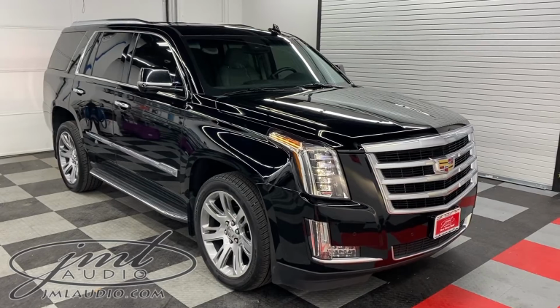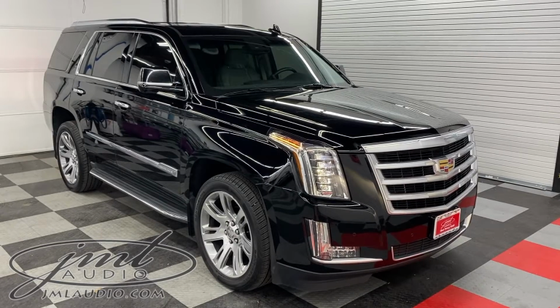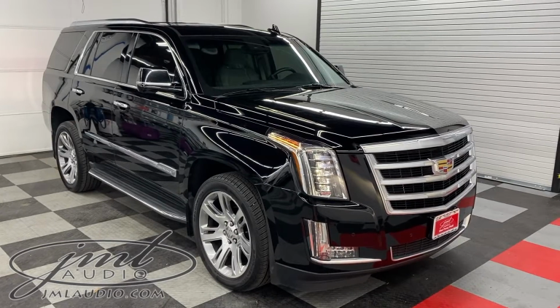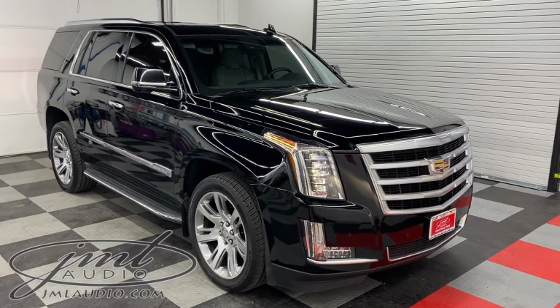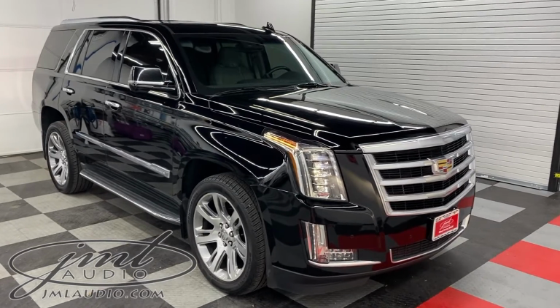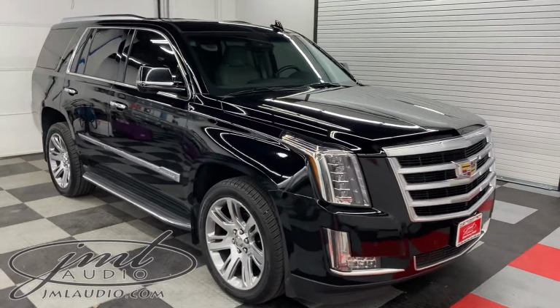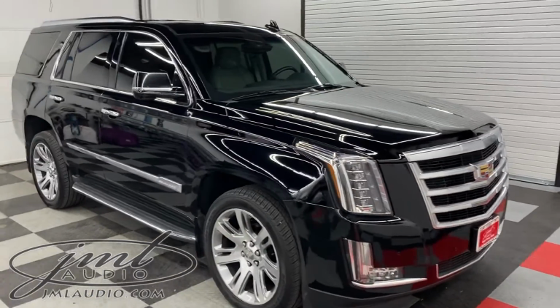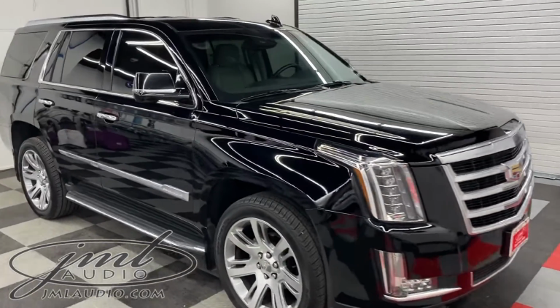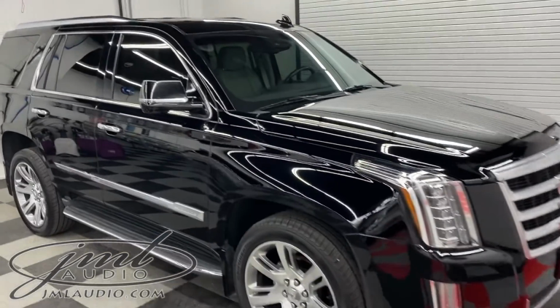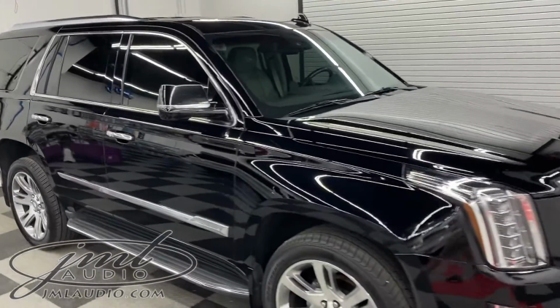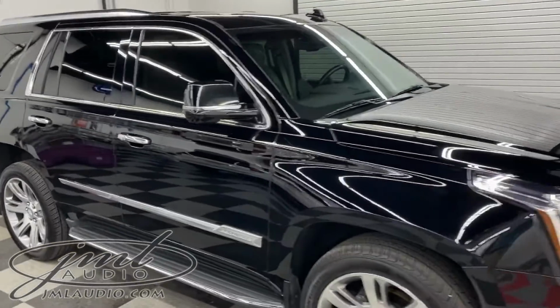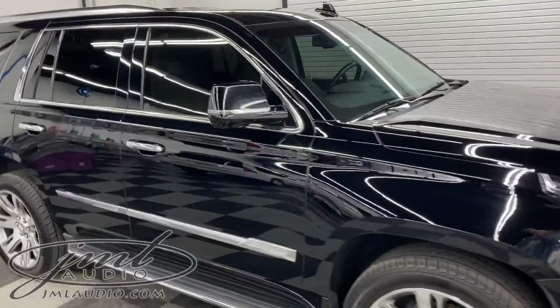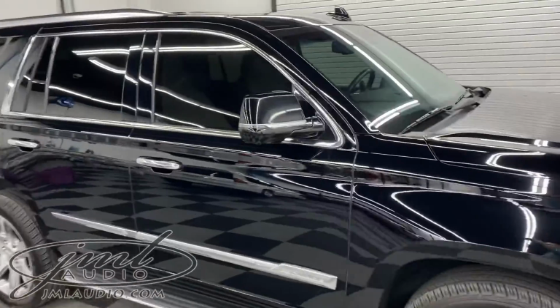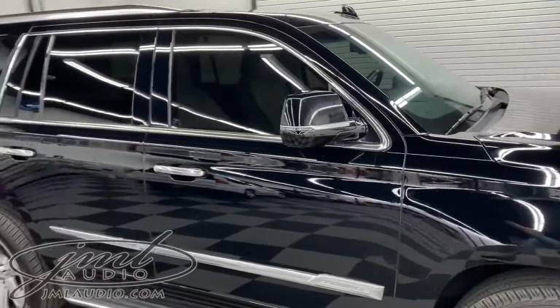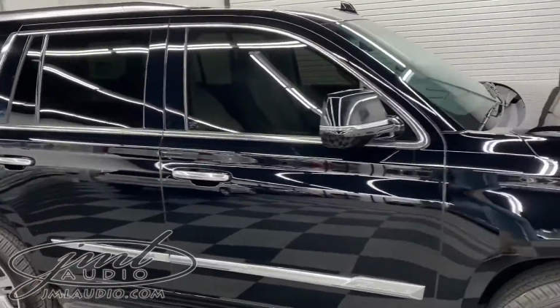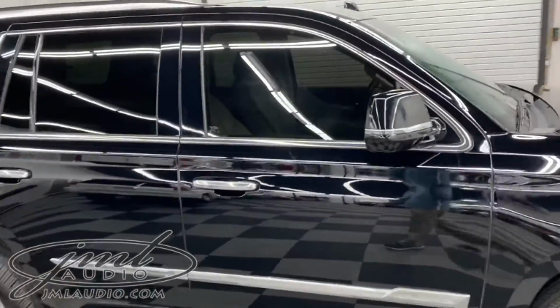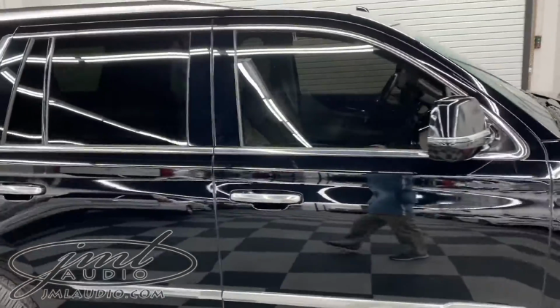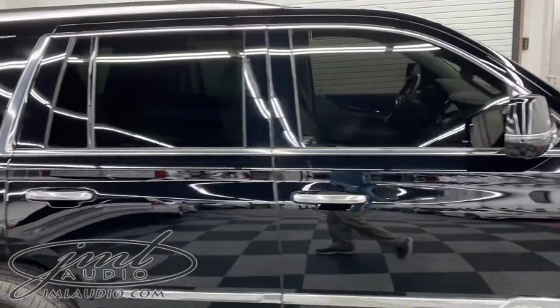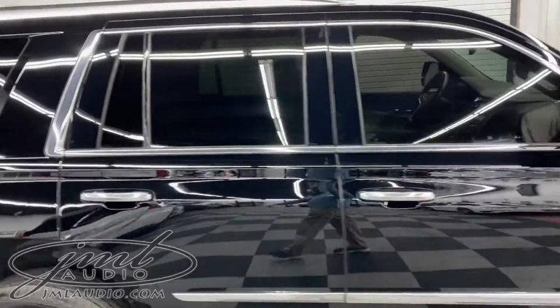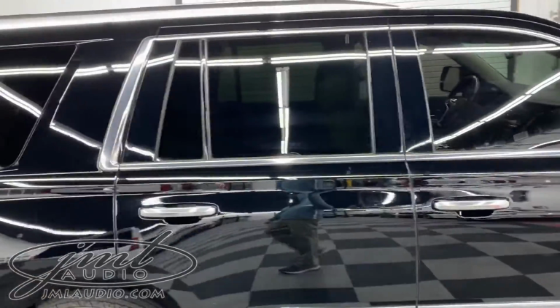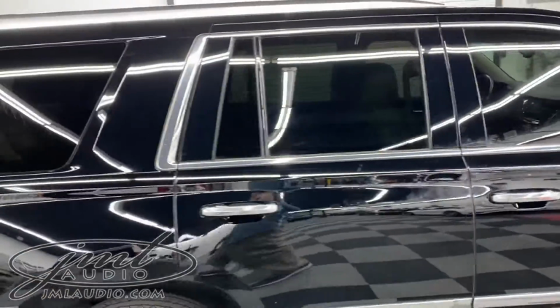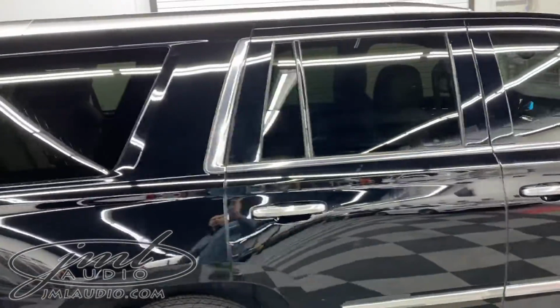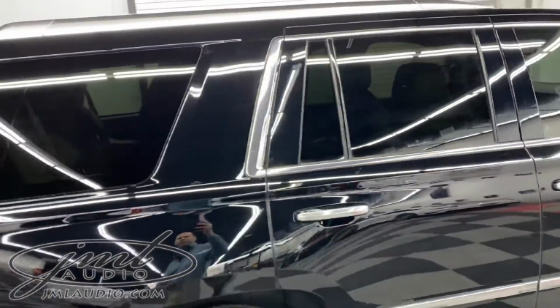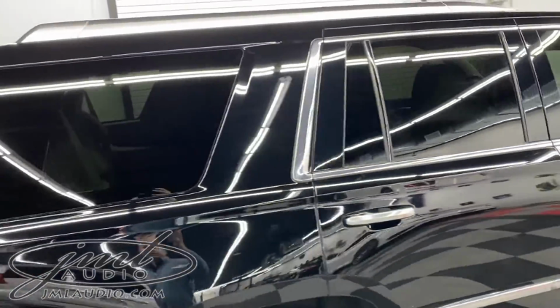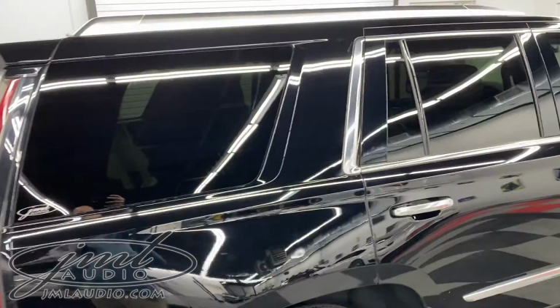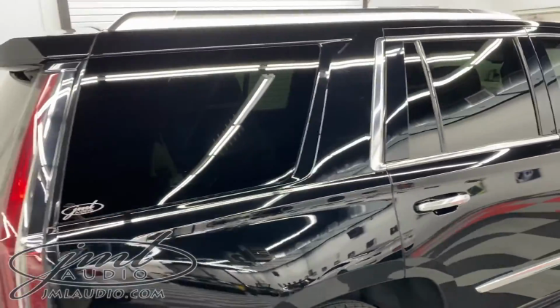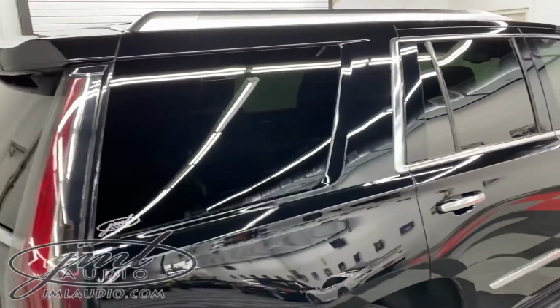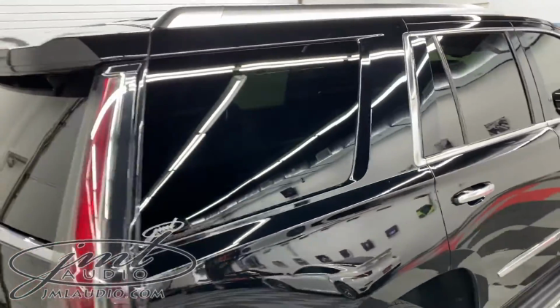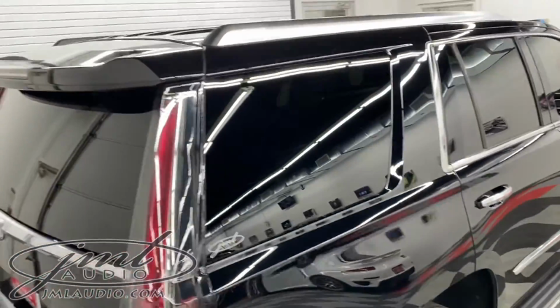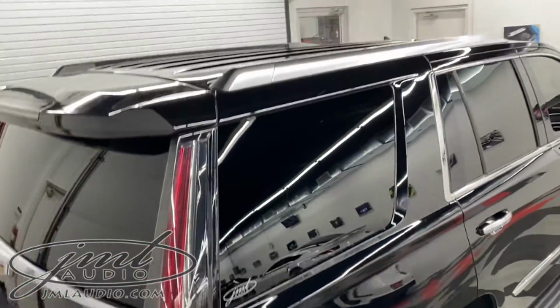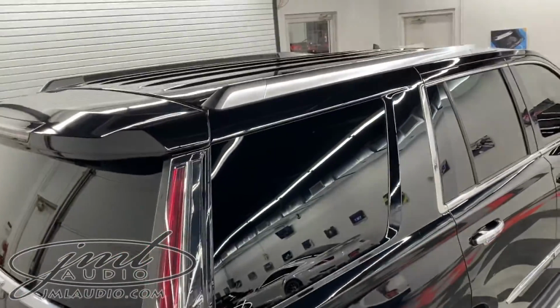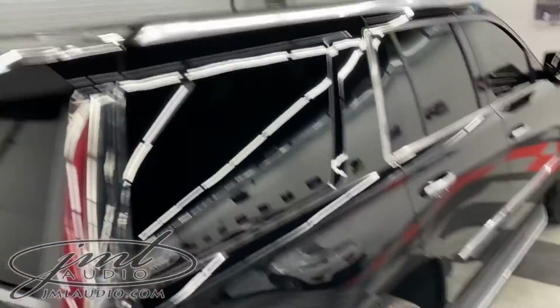A number of enhancements to it started with the glass, where we did our heat reflective level one clear, followed by a level three to the front two windows and a level one overlay over the factory level four privacy glass. We also did the sunroof up top.